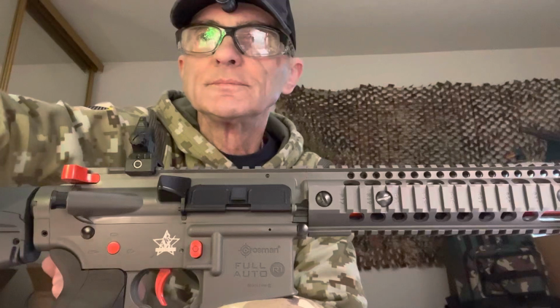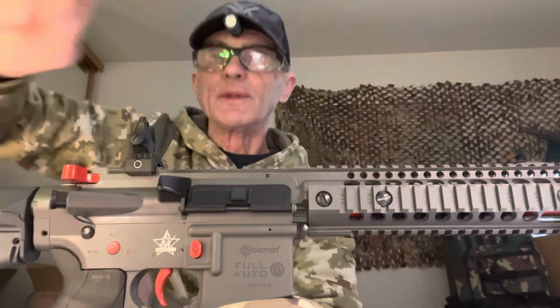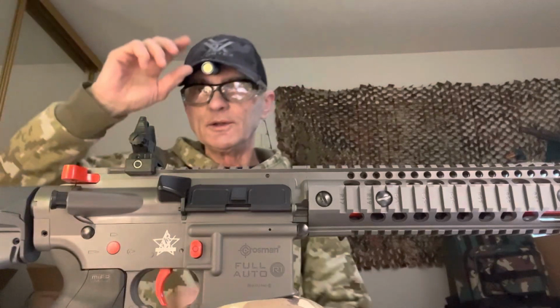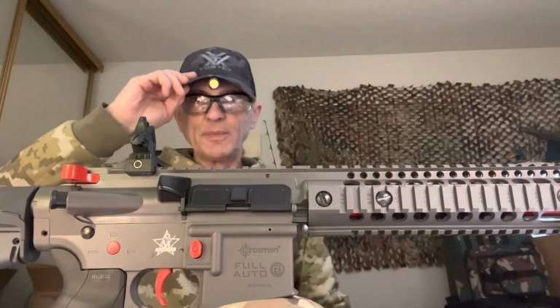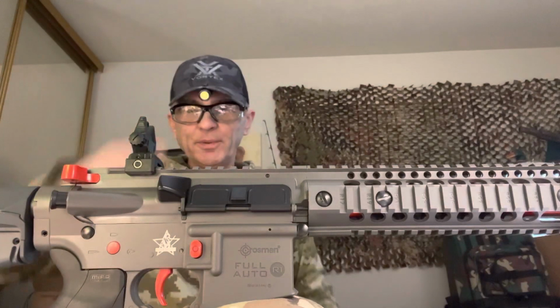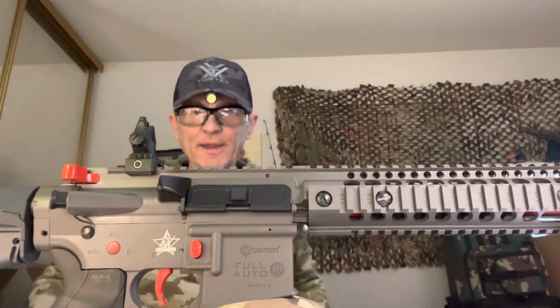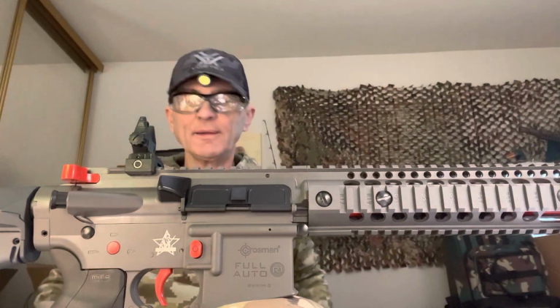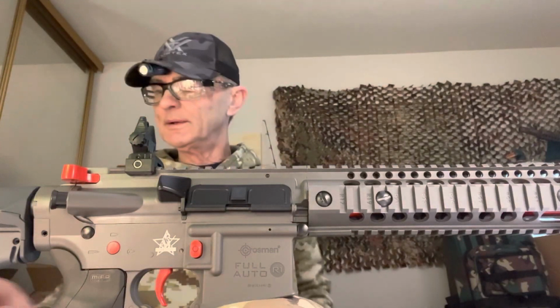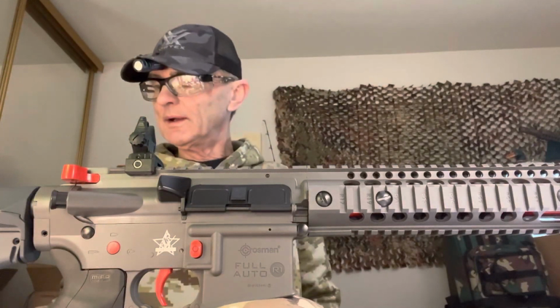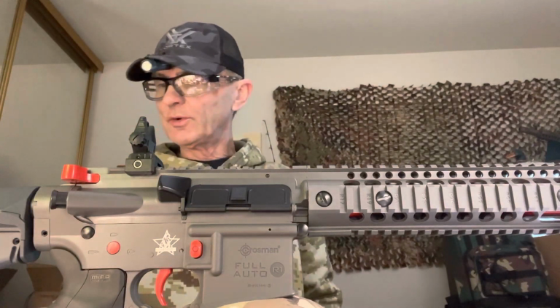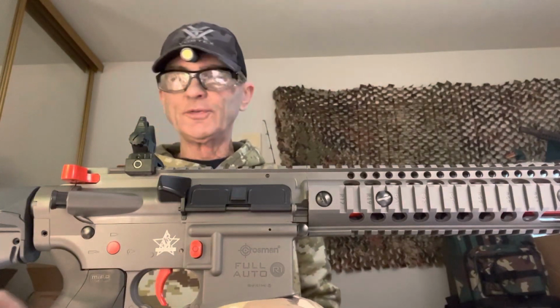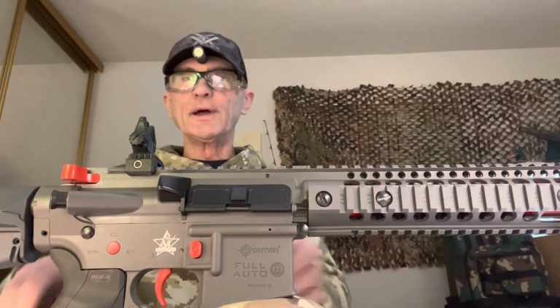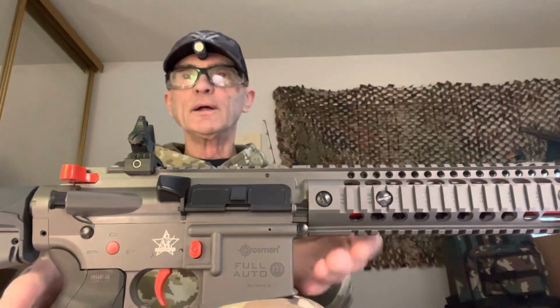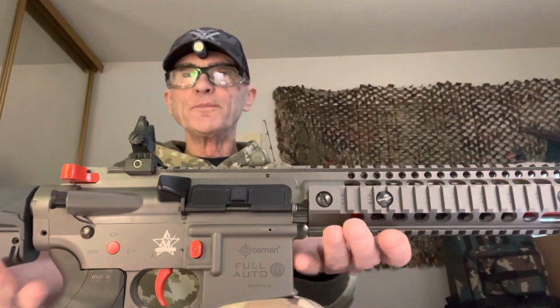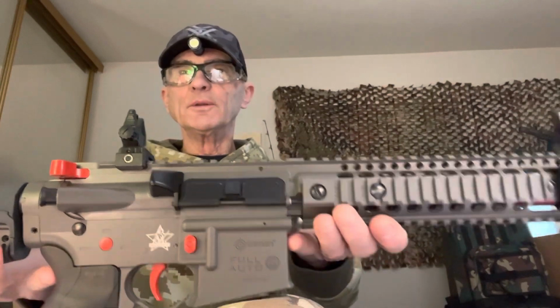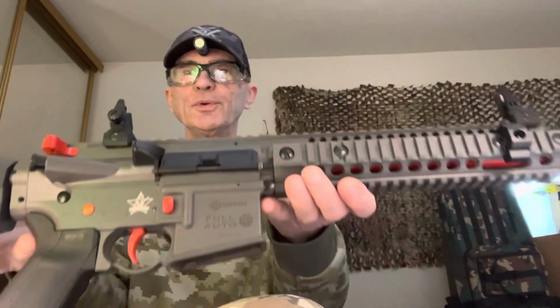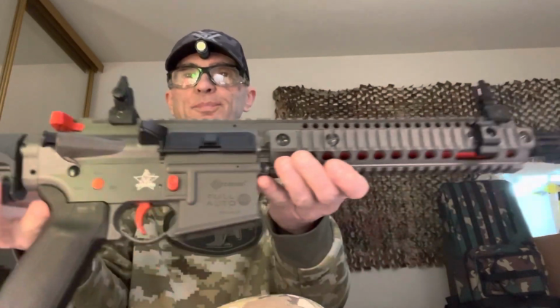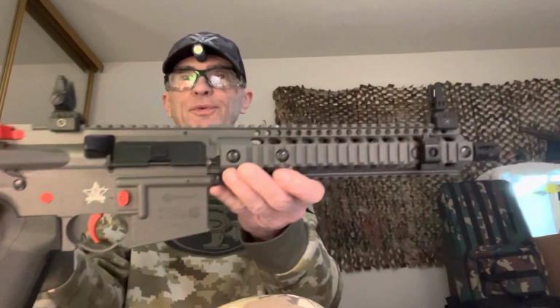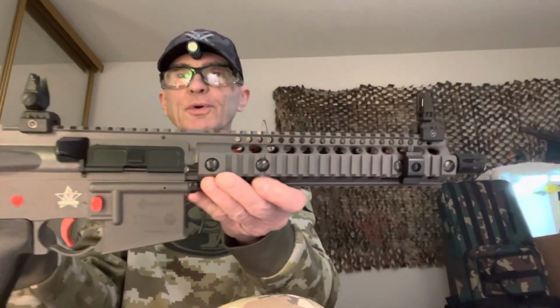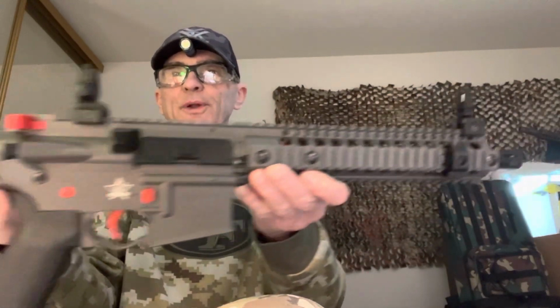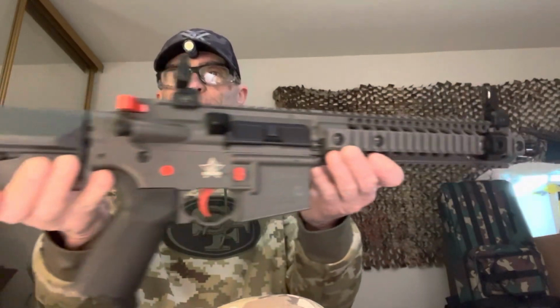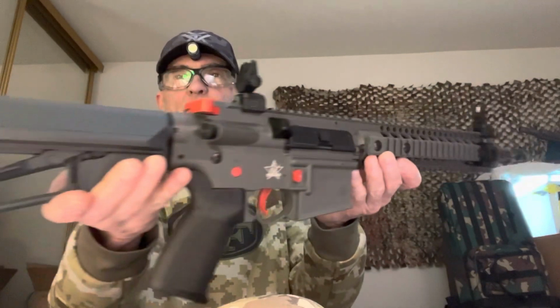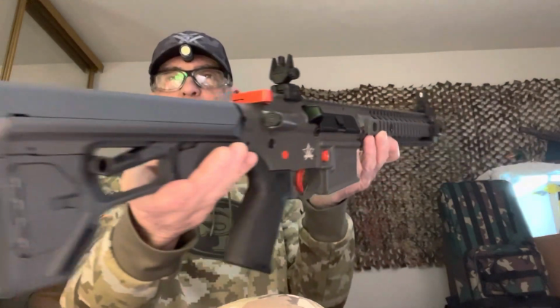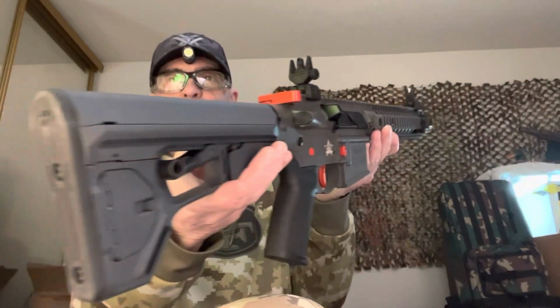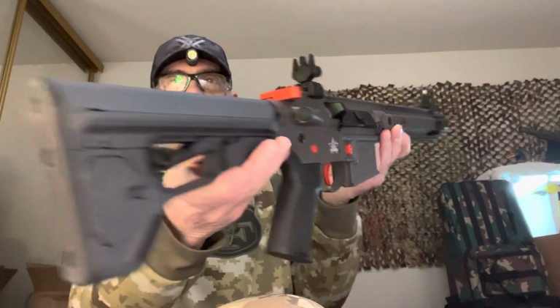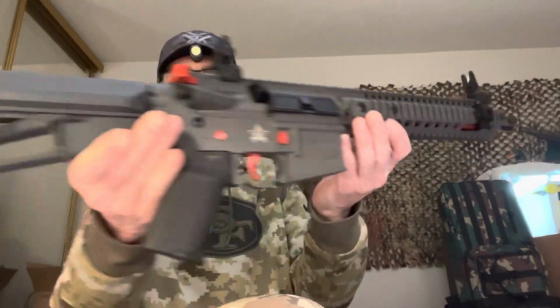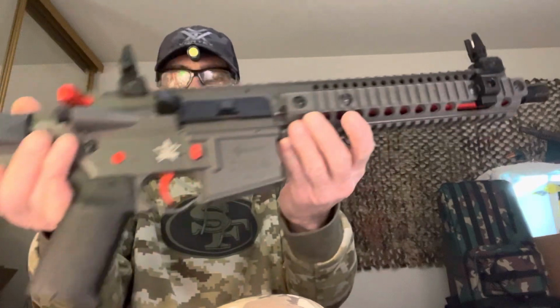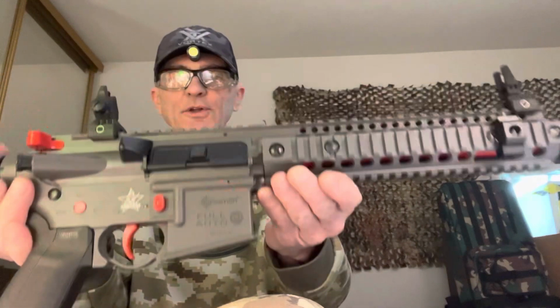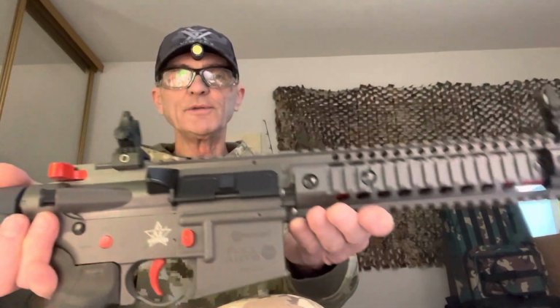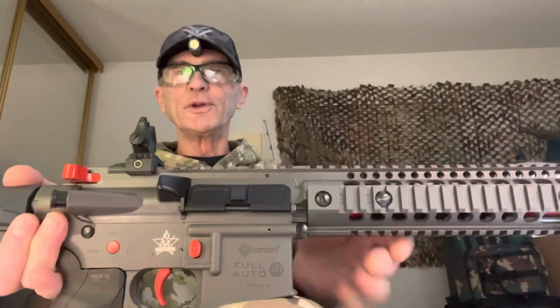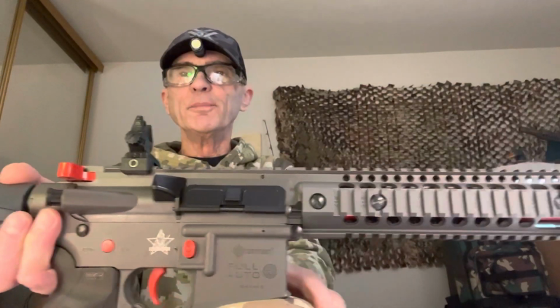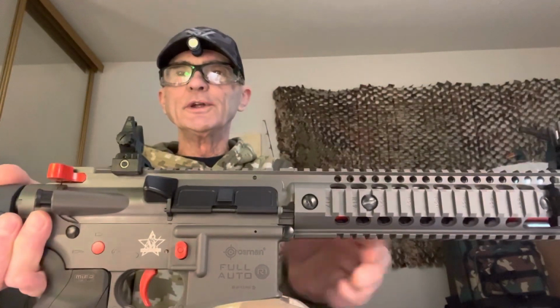All right, YouTube, by popular demand, I had a request for the beautiful Crossman R1. This is a special edition rifle for the Fallen Patriots.